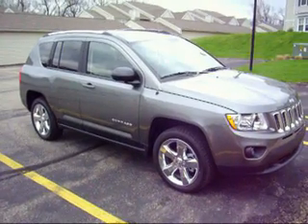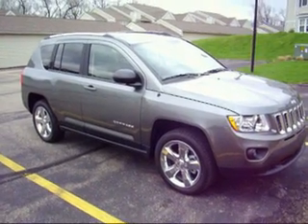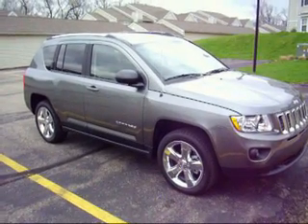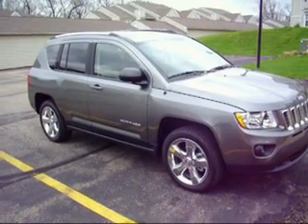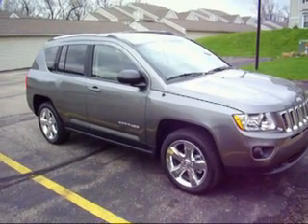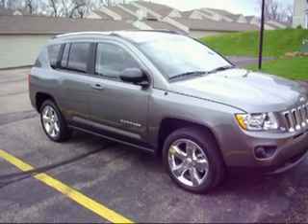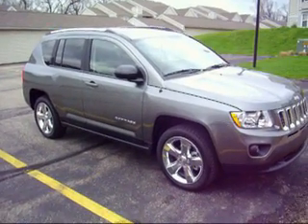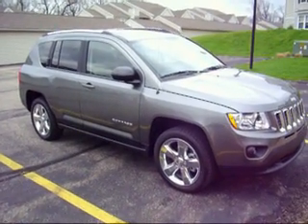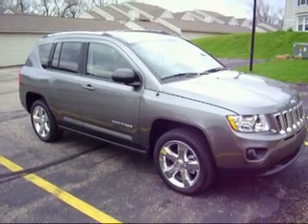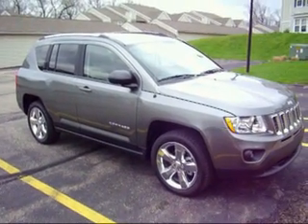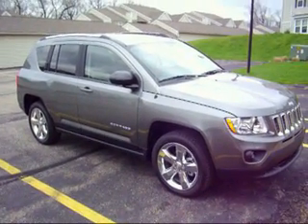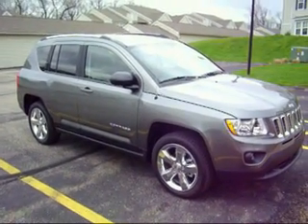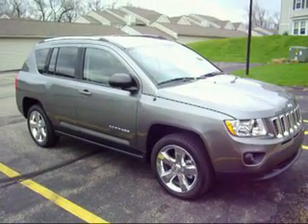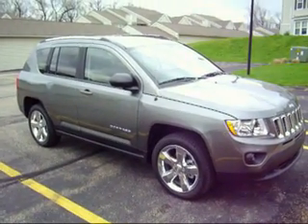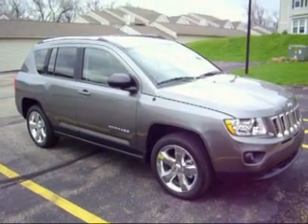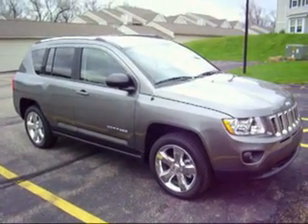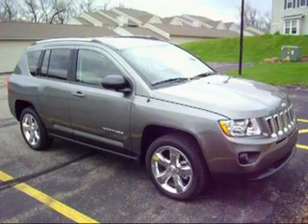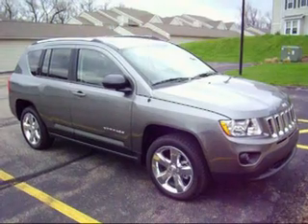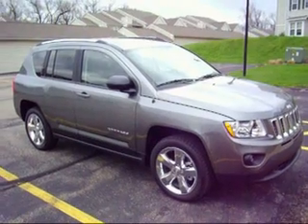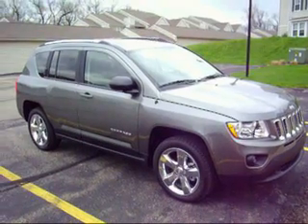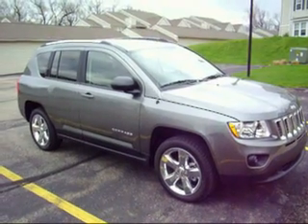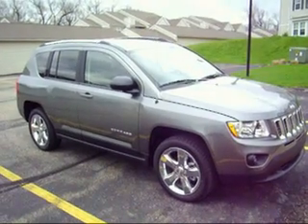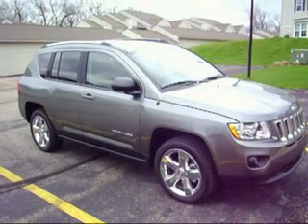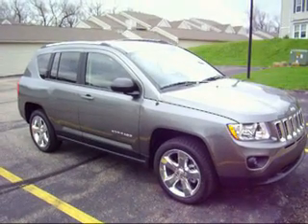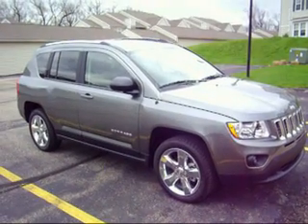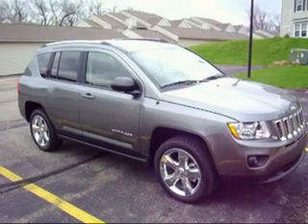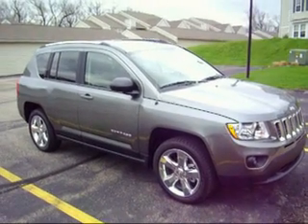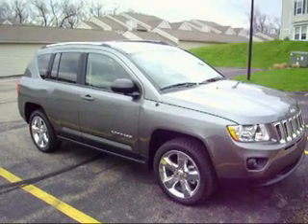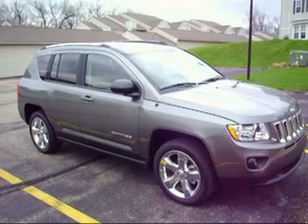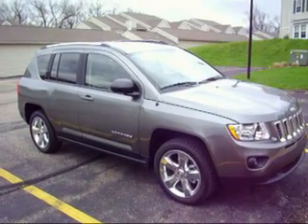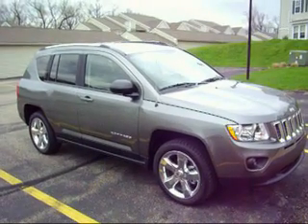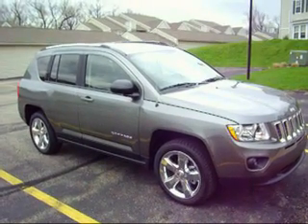Hi, this is Craig Dennis. Welcome. This is the new 2011 Jeep Compass Limited.